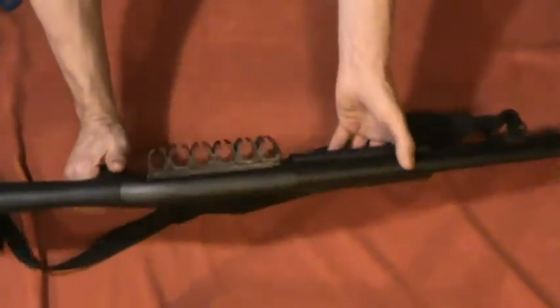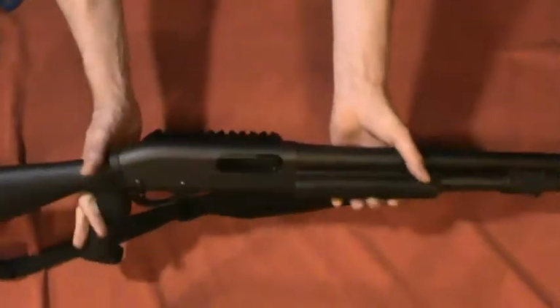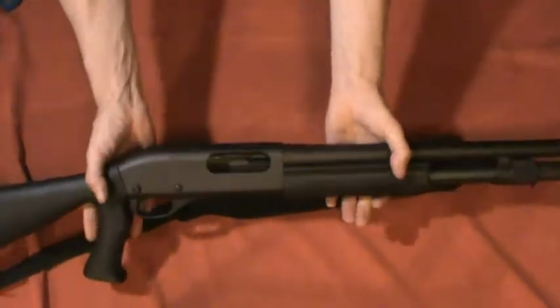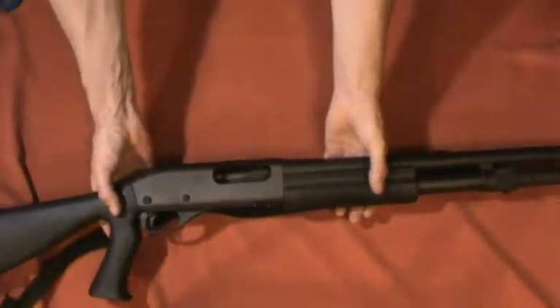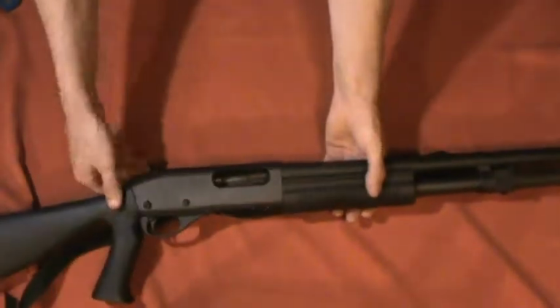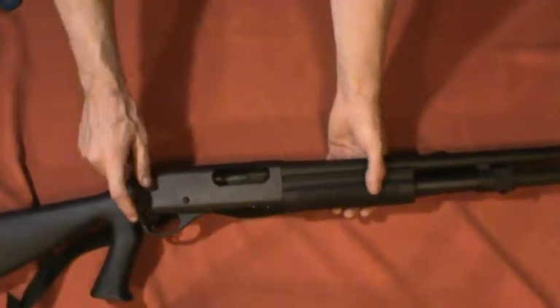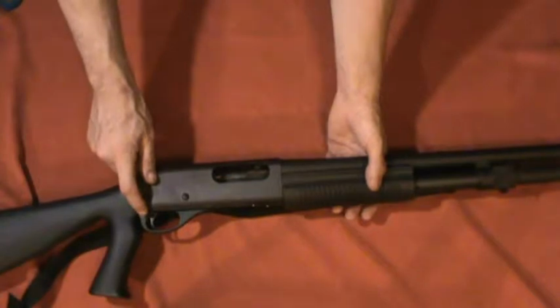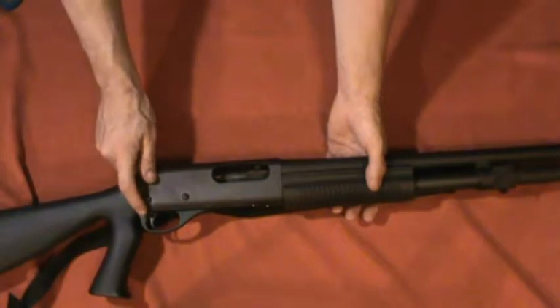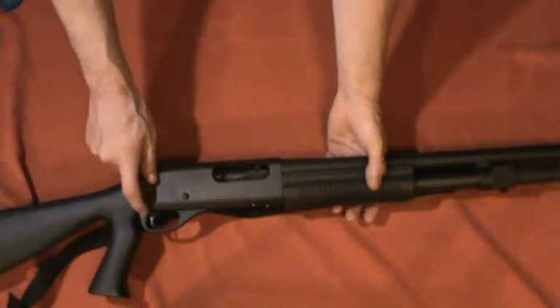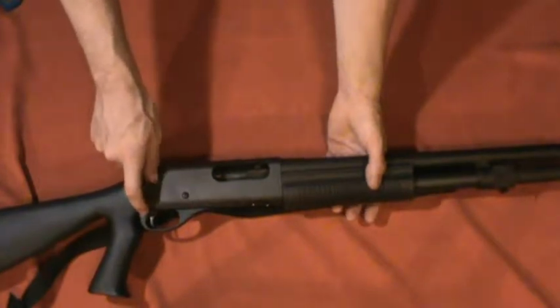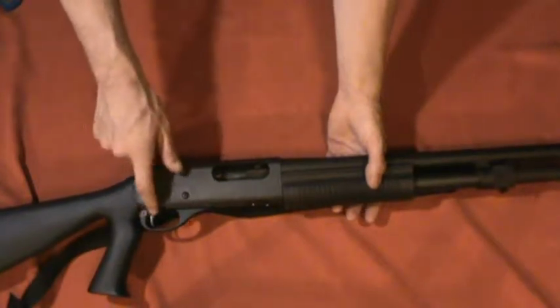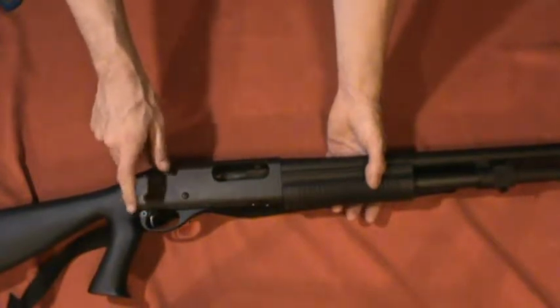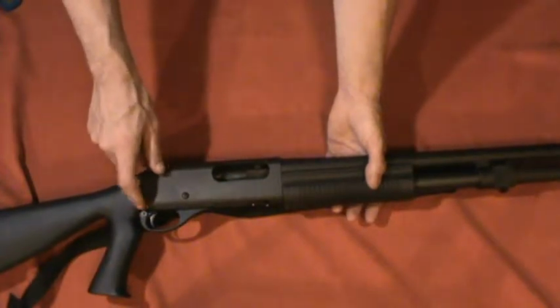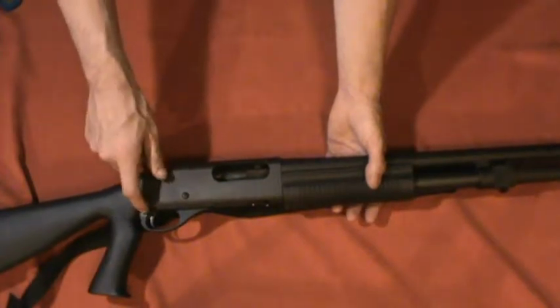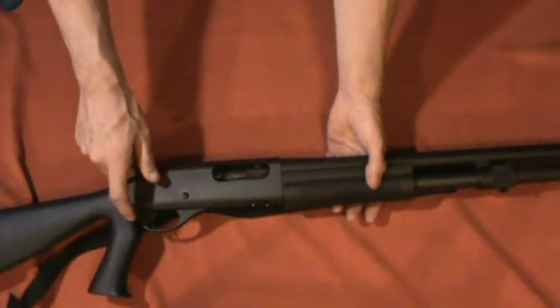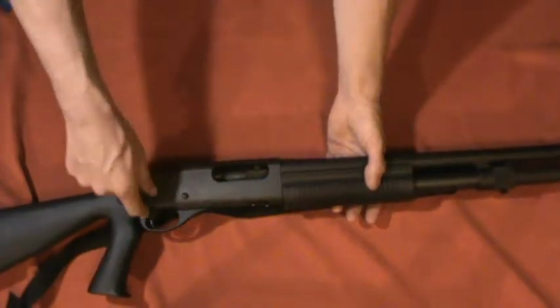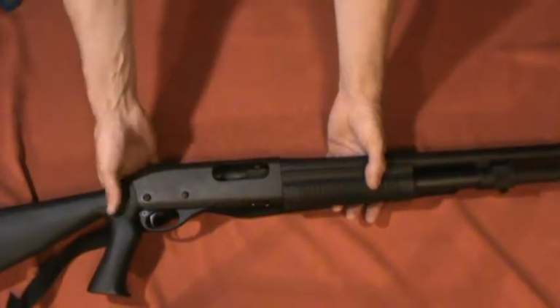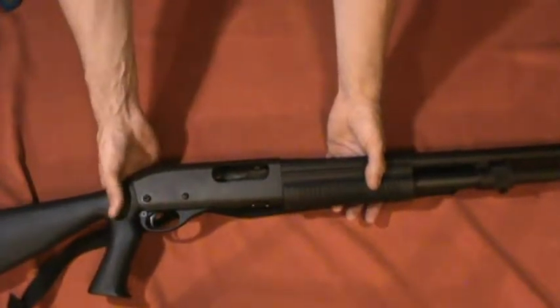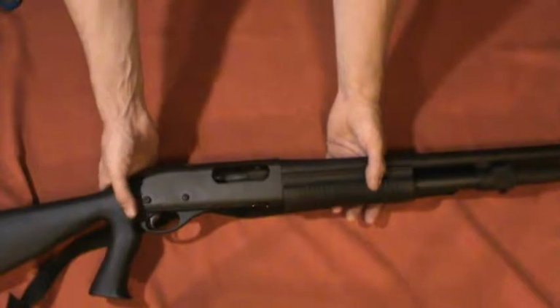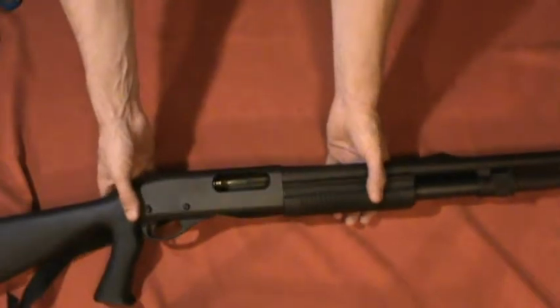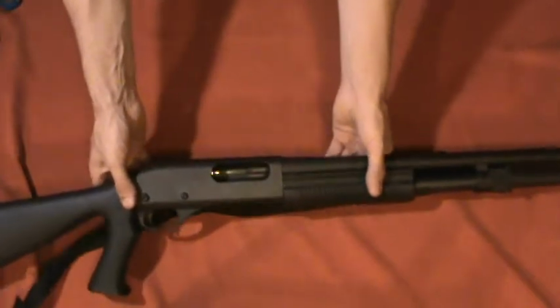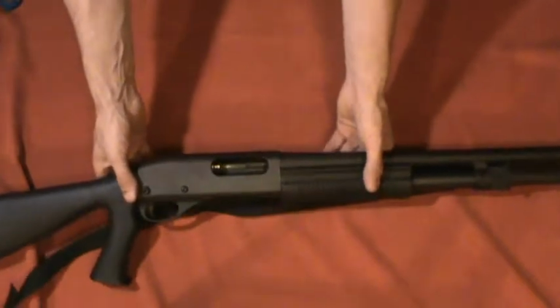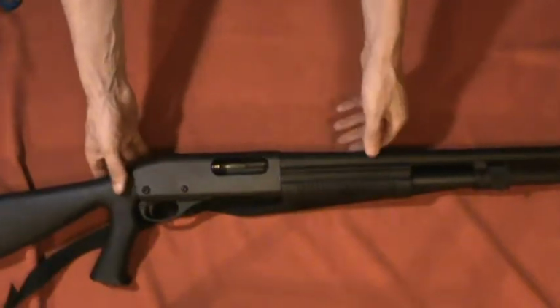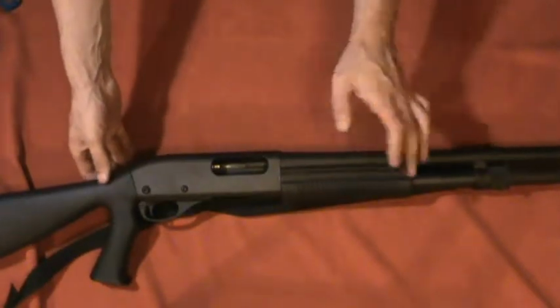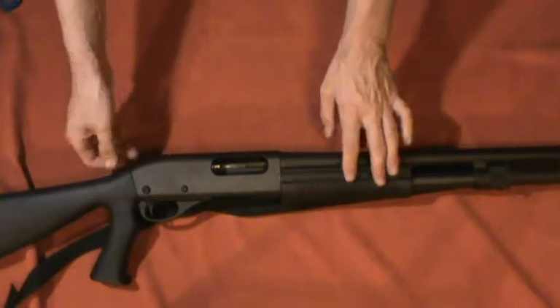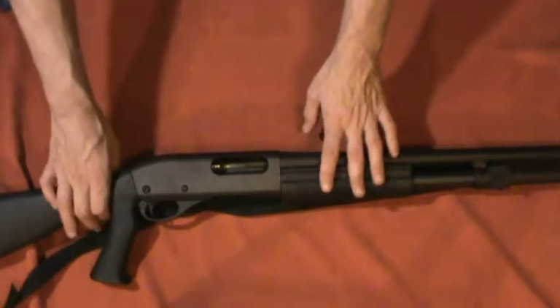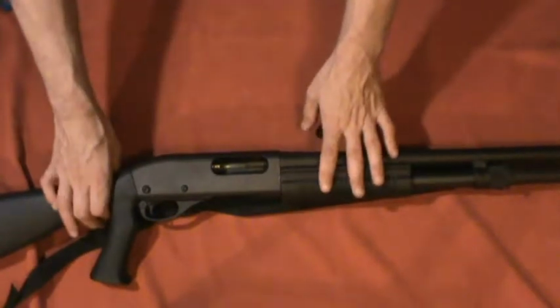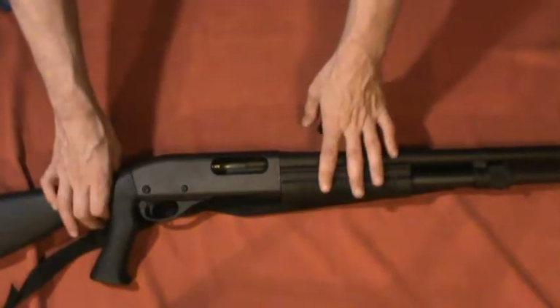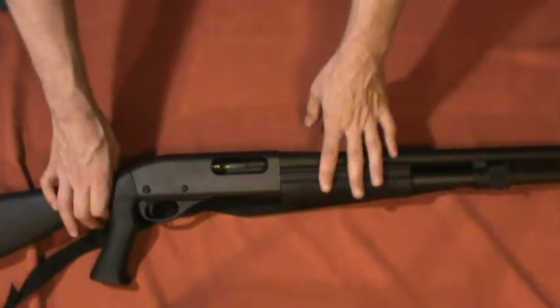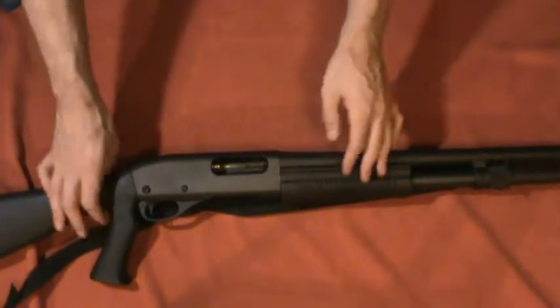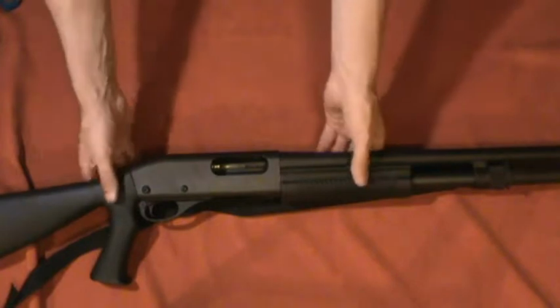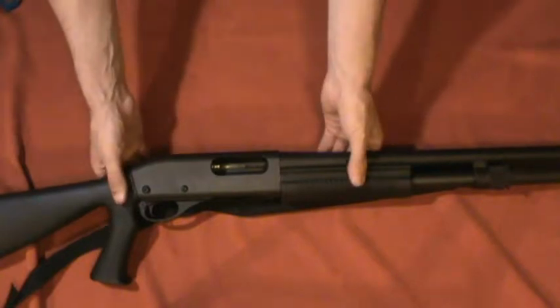Today I'm going to be changing out the safety for a more reliable type. It's still just the same plunger crossbolt safety, but it's a more reliable design. So let's get started on that.